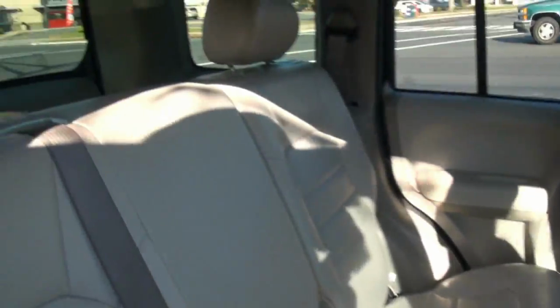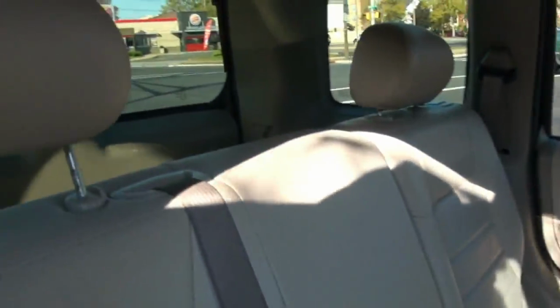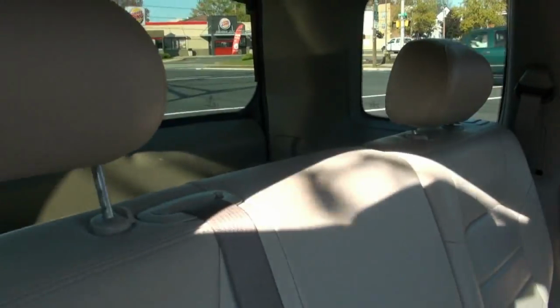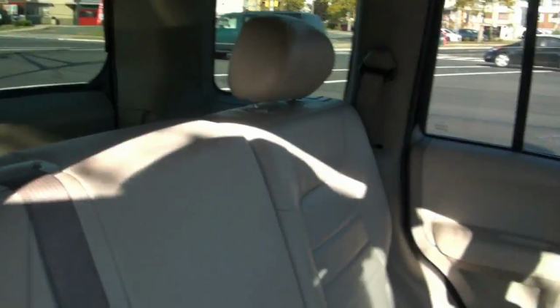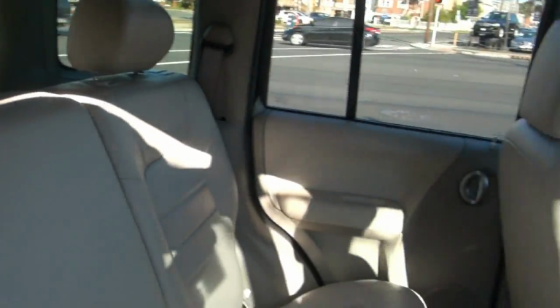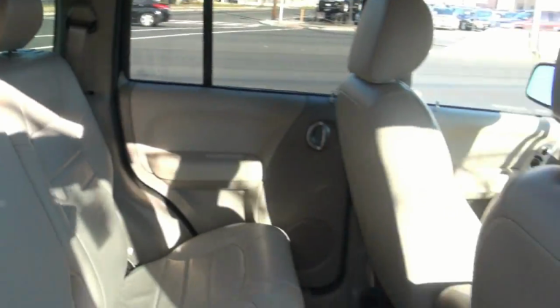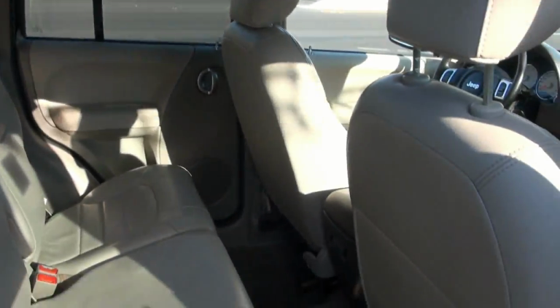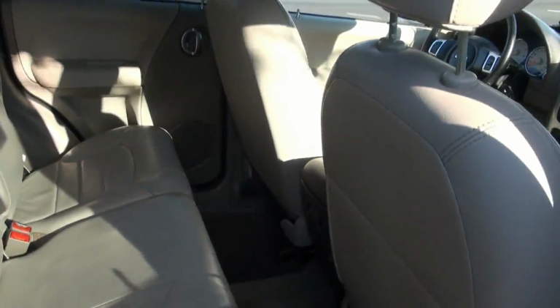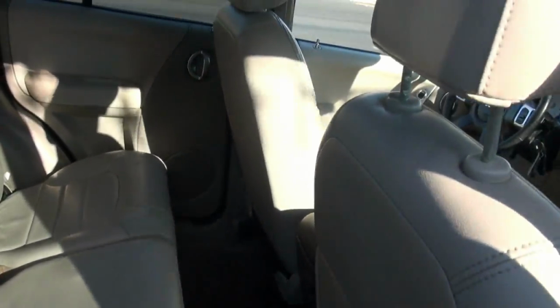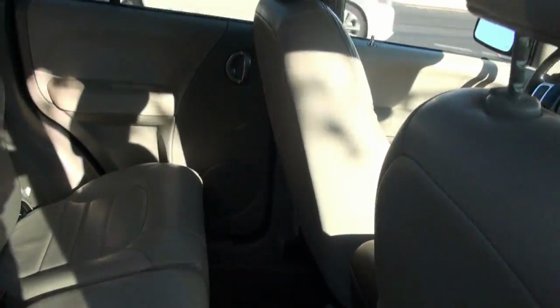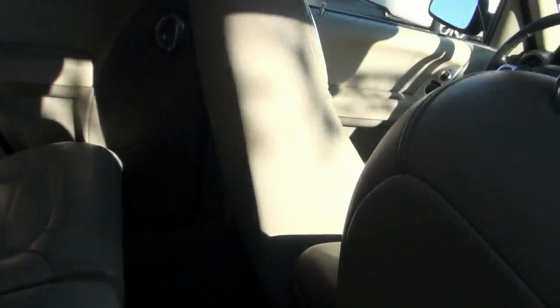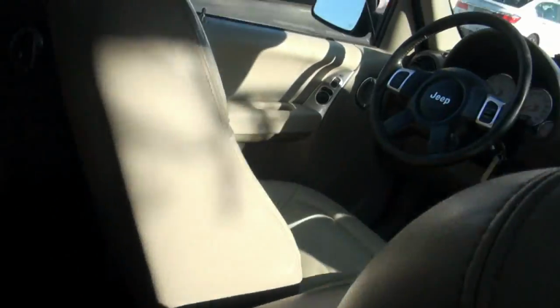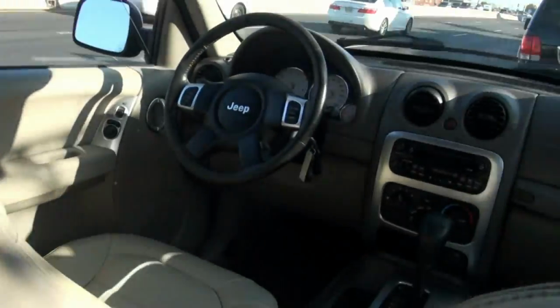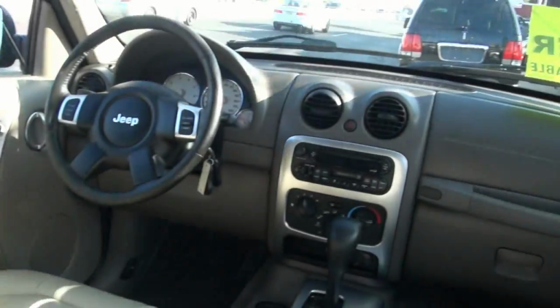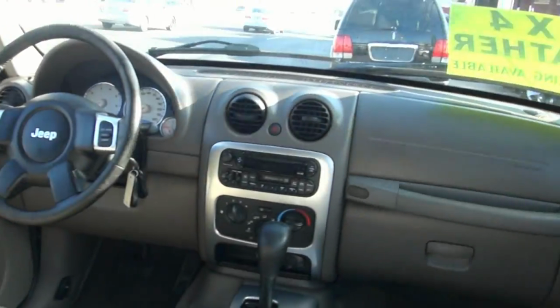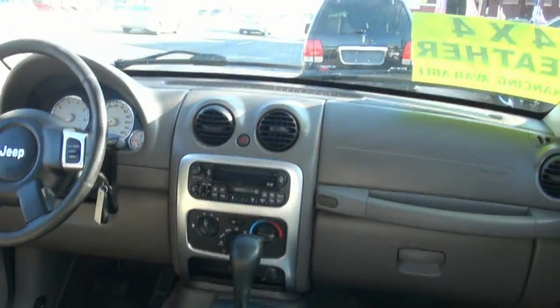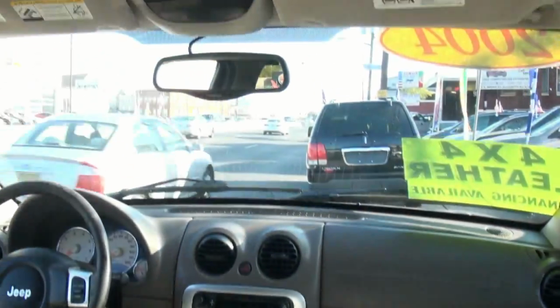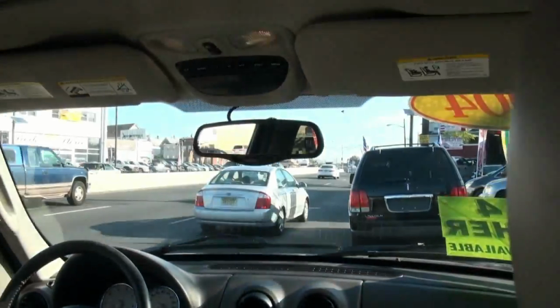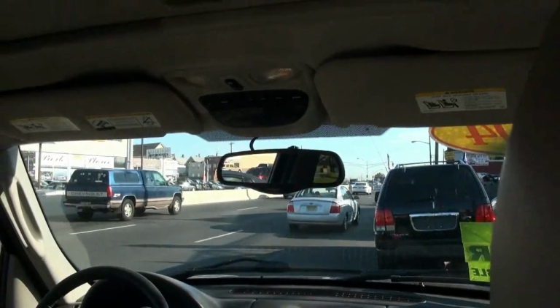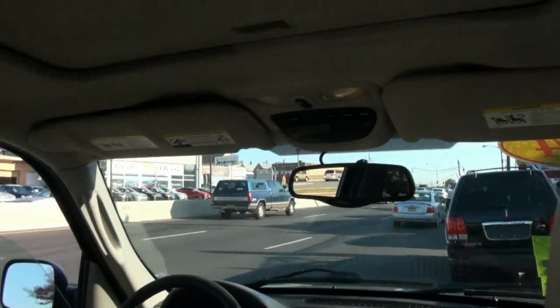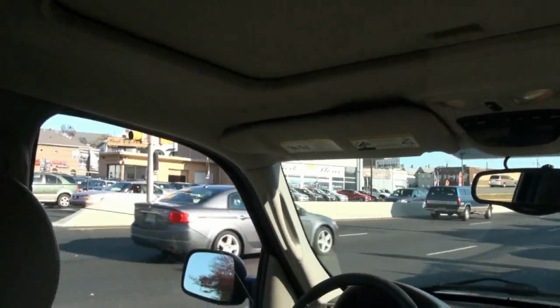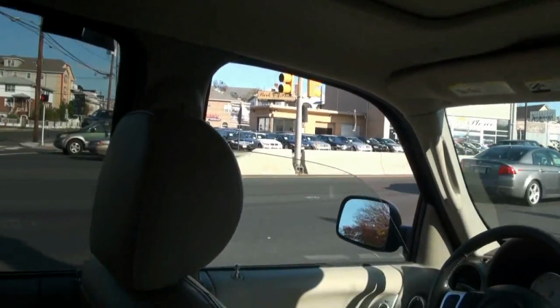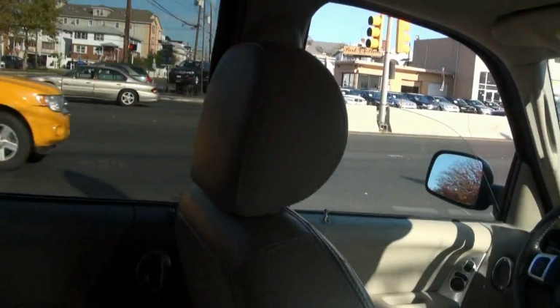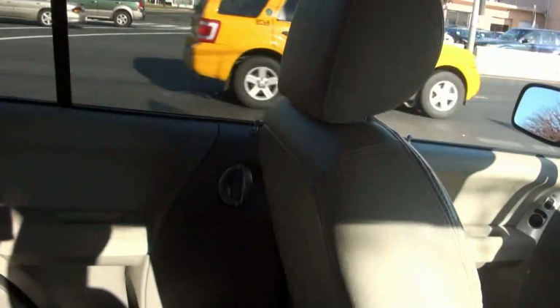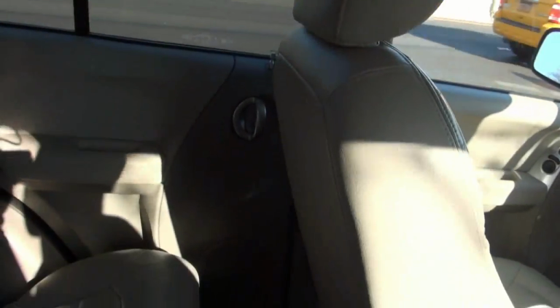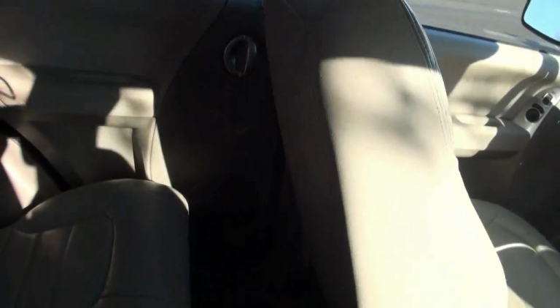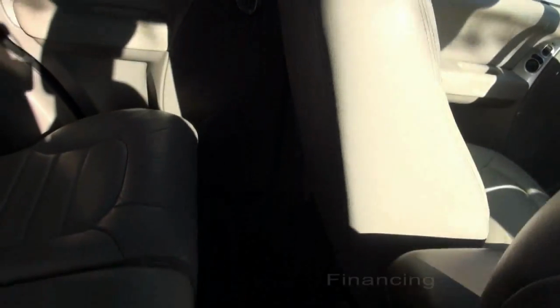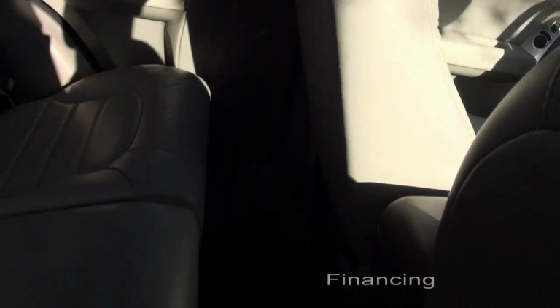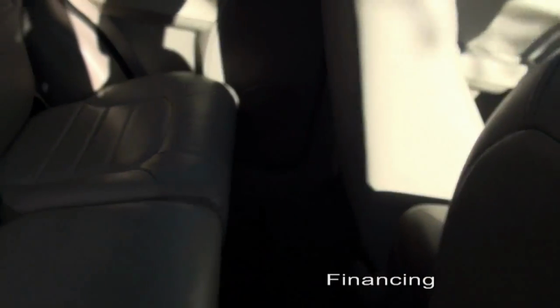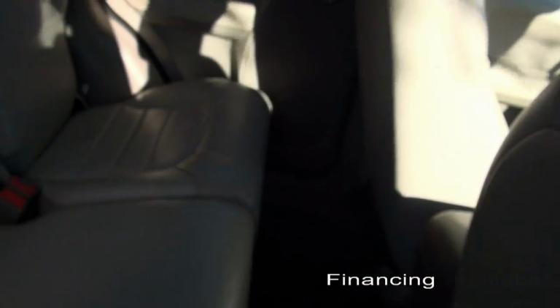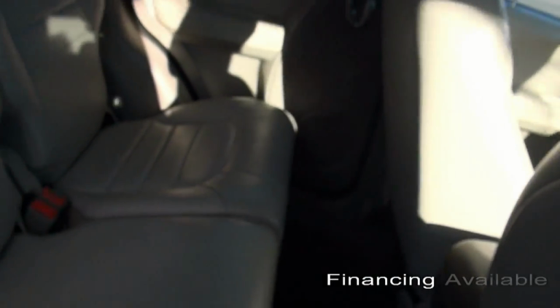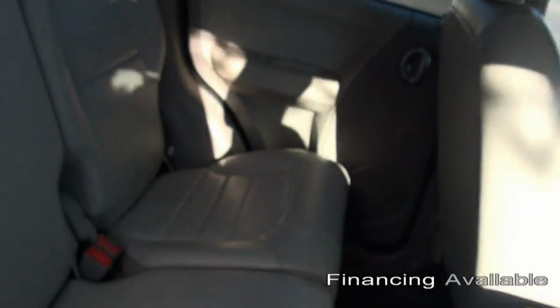Now's the time to buy SUVs basically, because I have a feeling here in the northeast we're going to get another pretty bad winter.